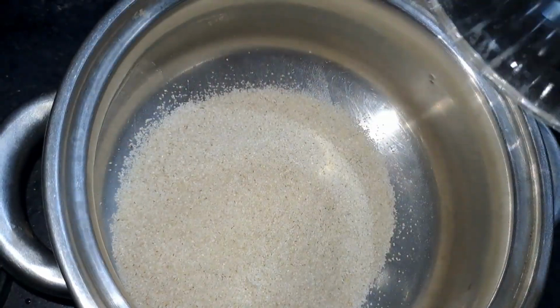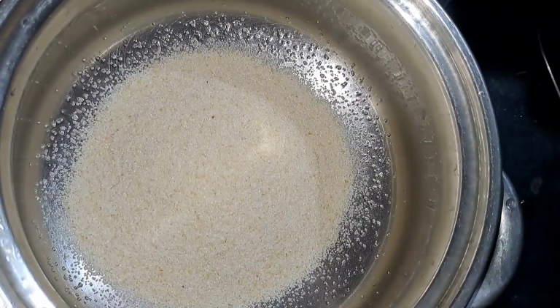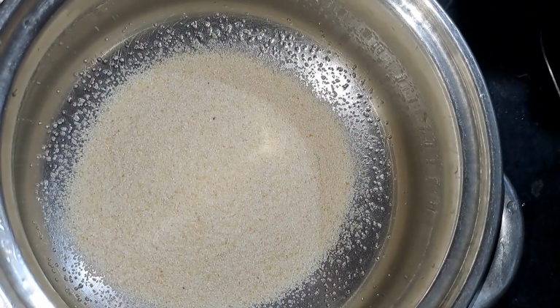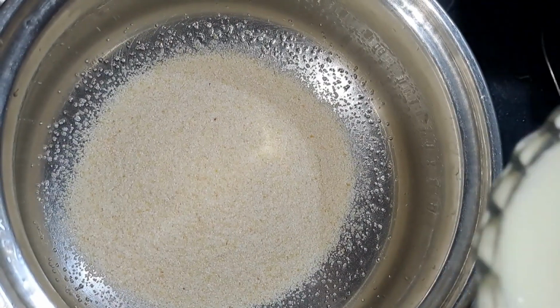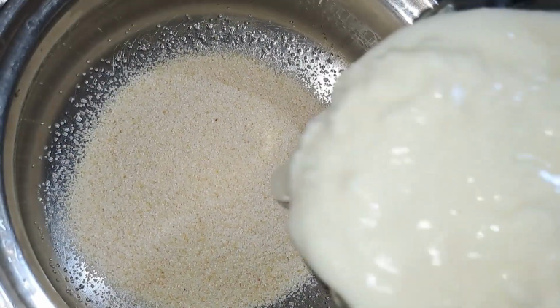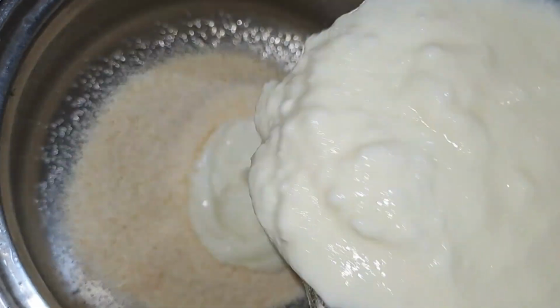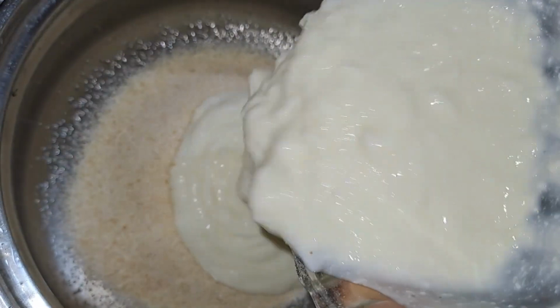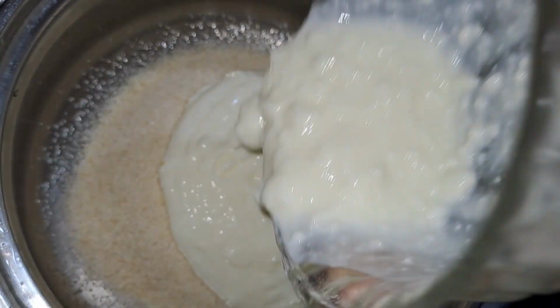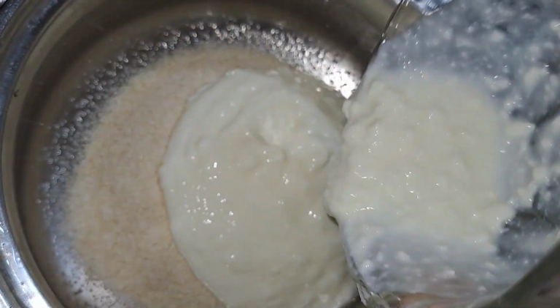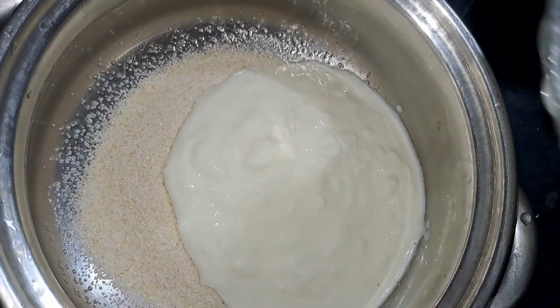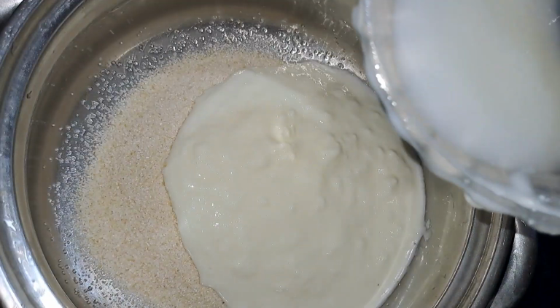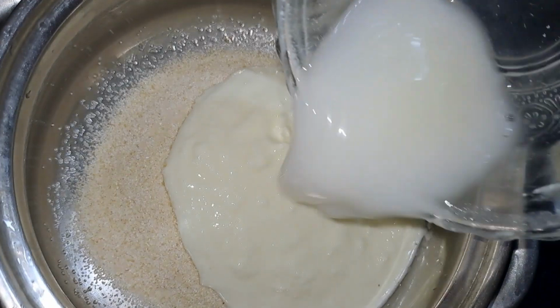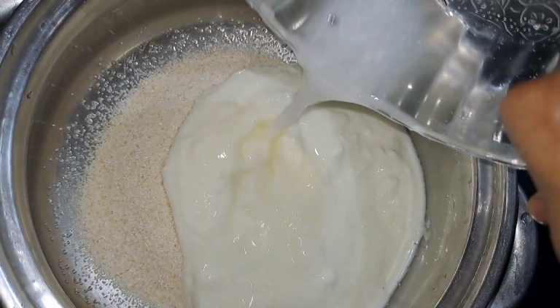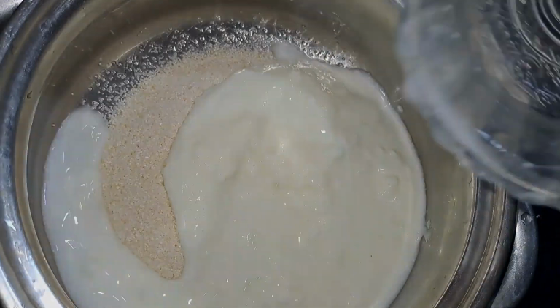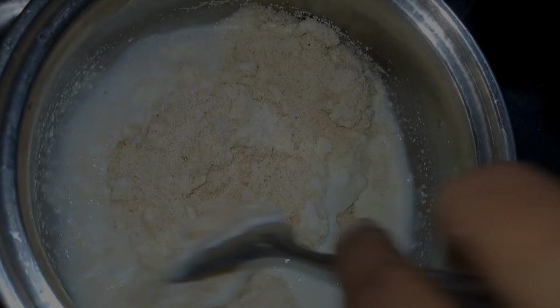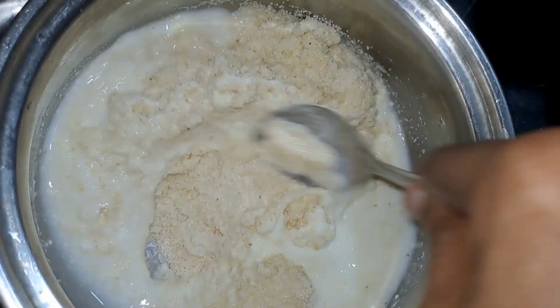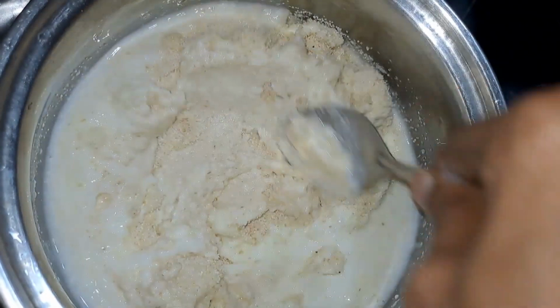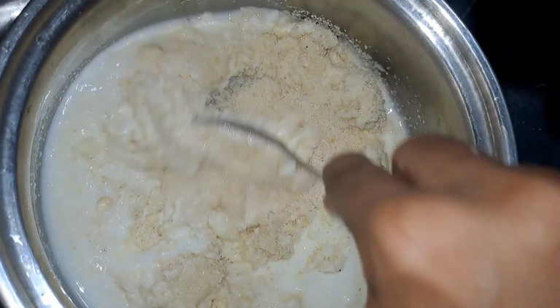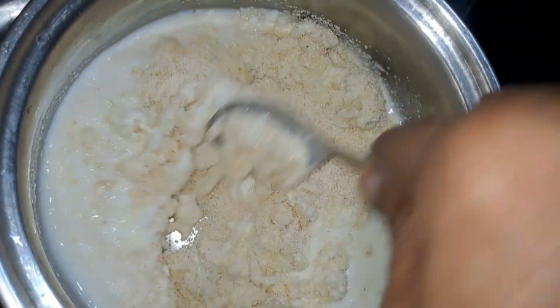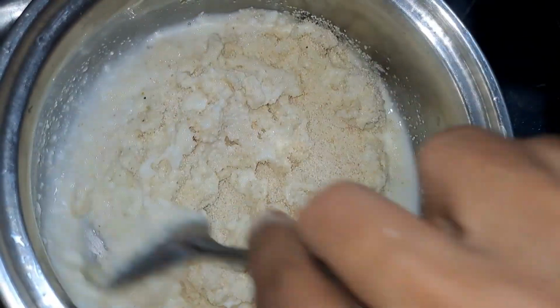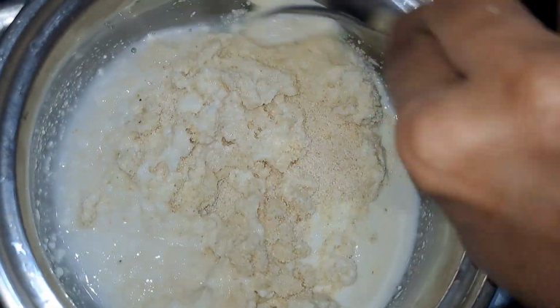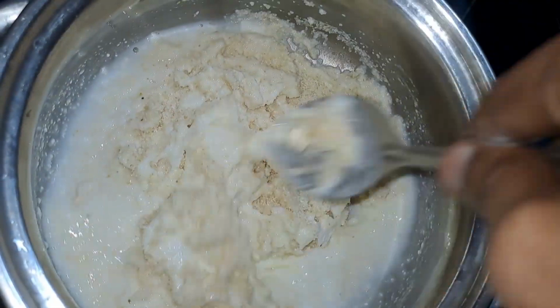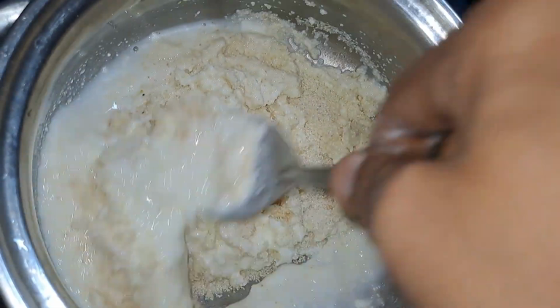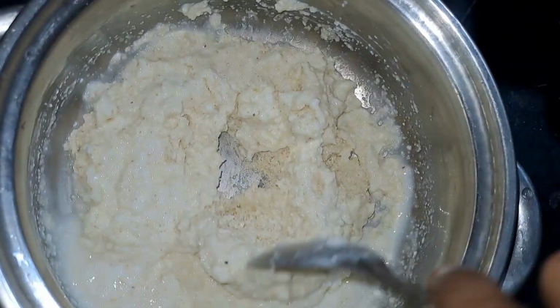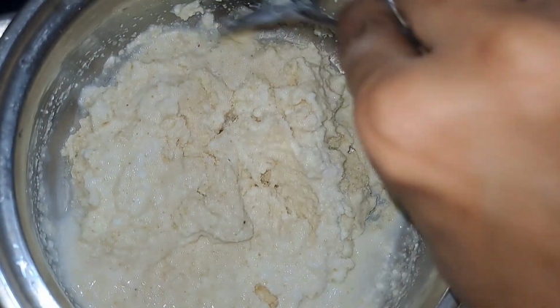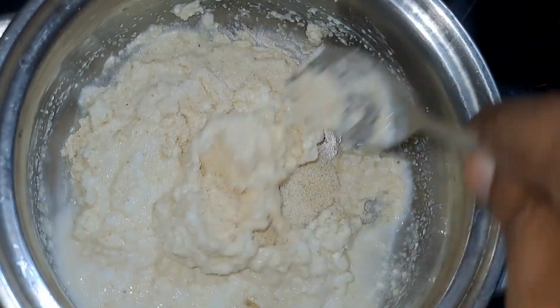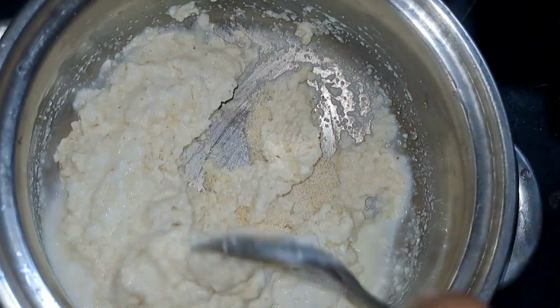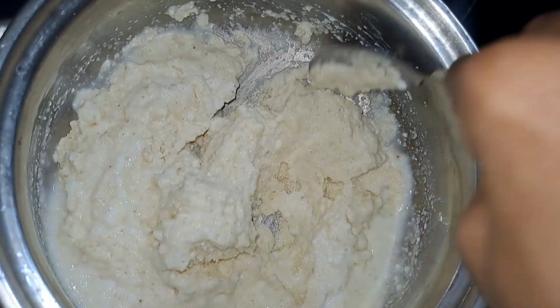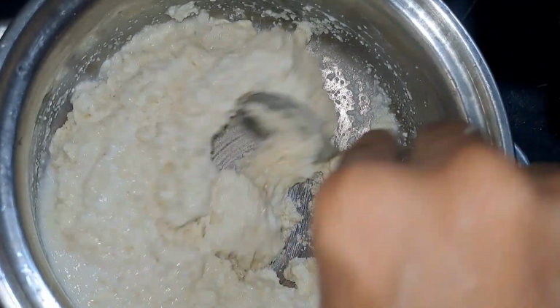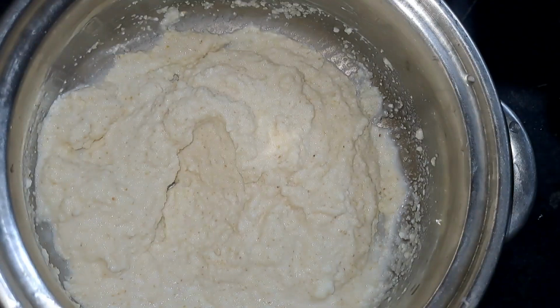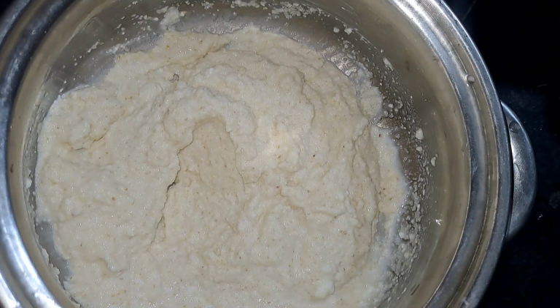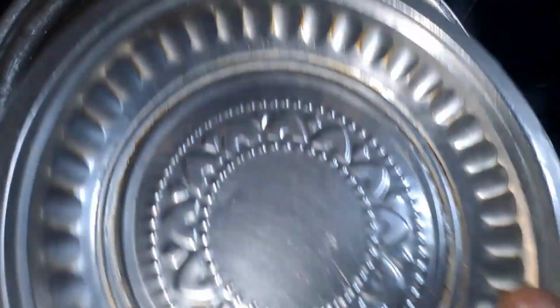We will mix it in 10 to 15 minutes. We will chop the onion, green chili, curry leaves, and kottamalli.